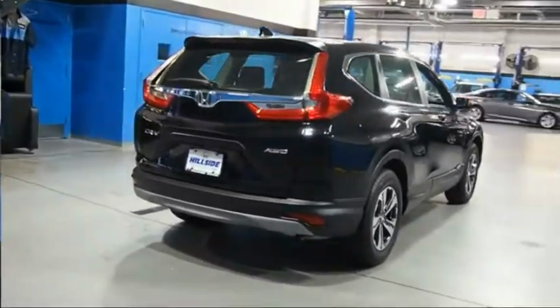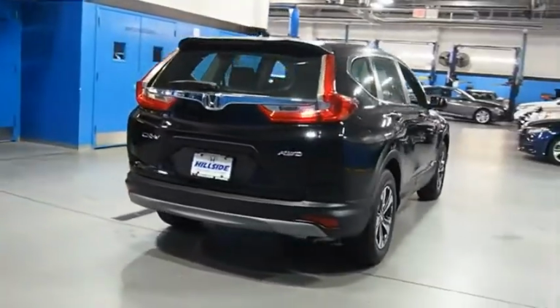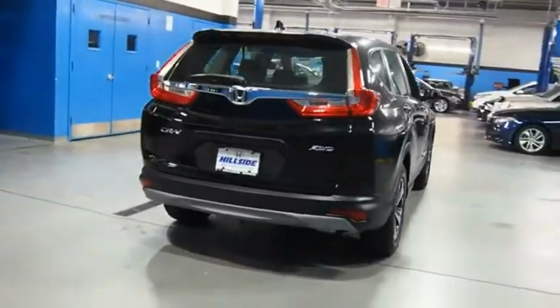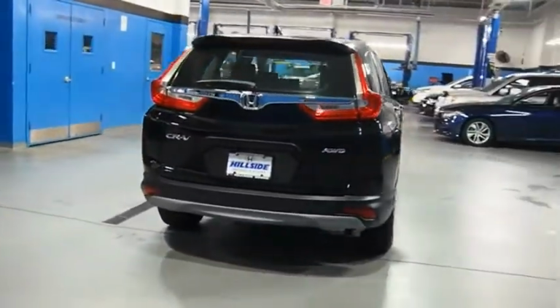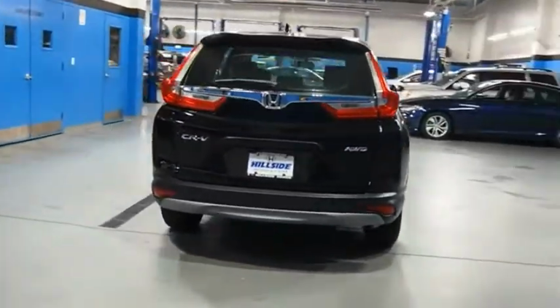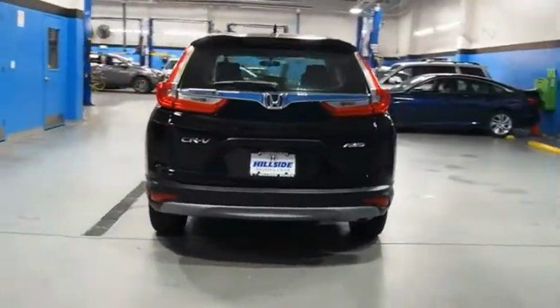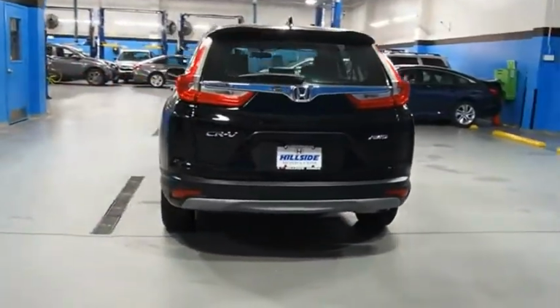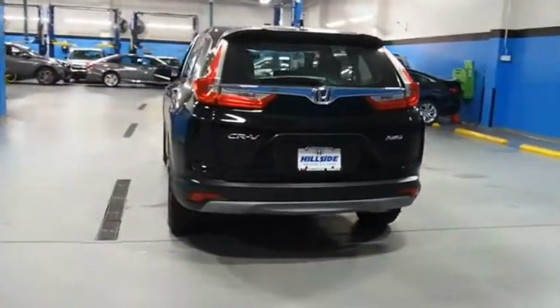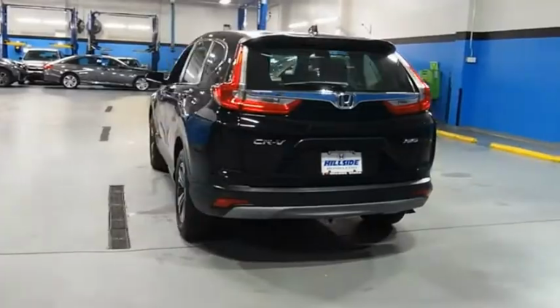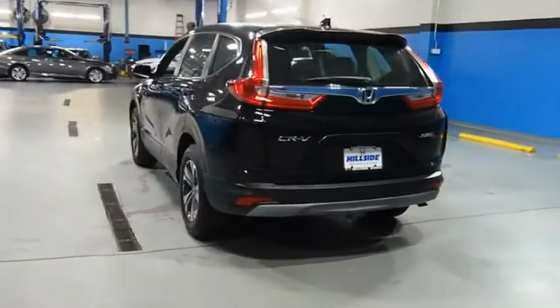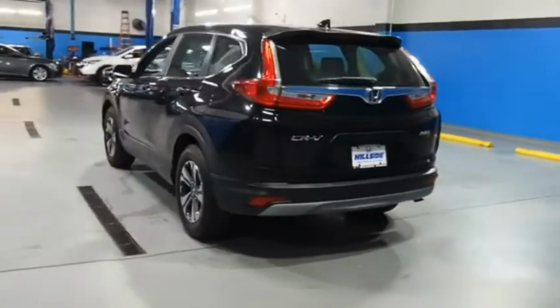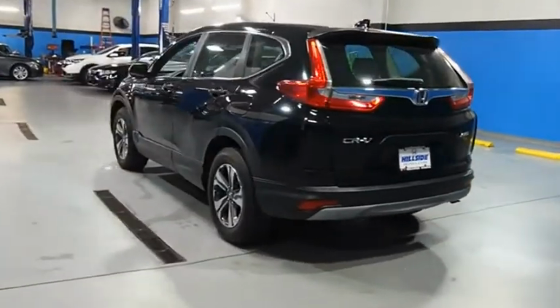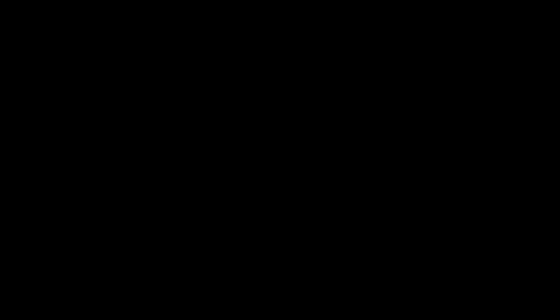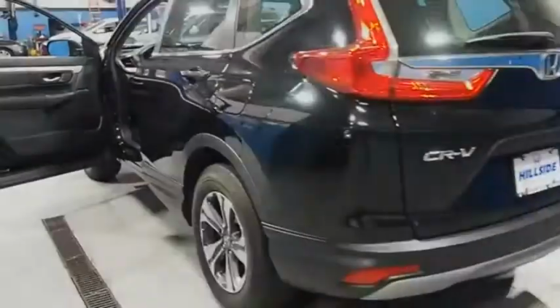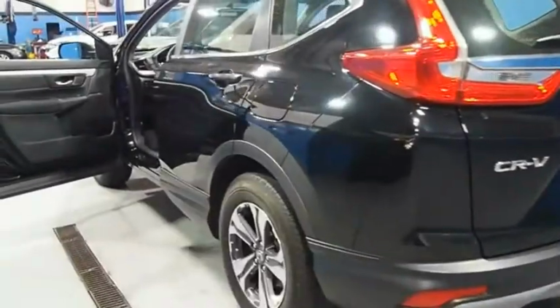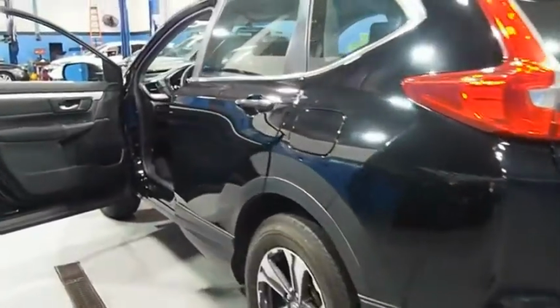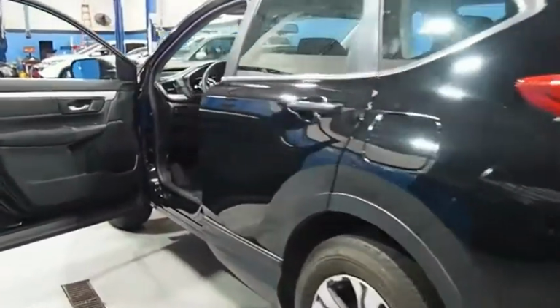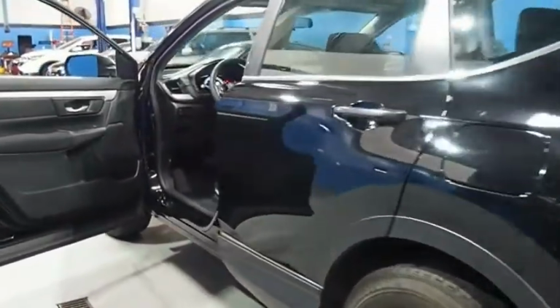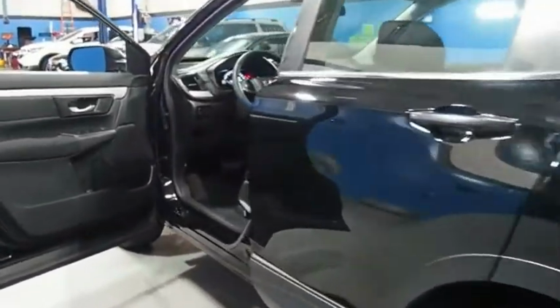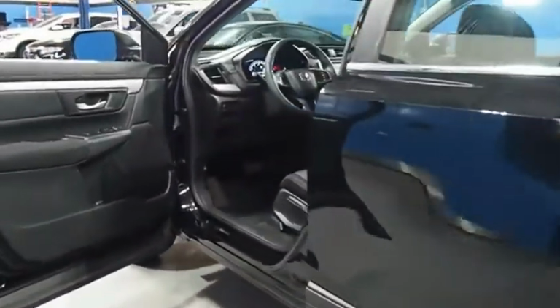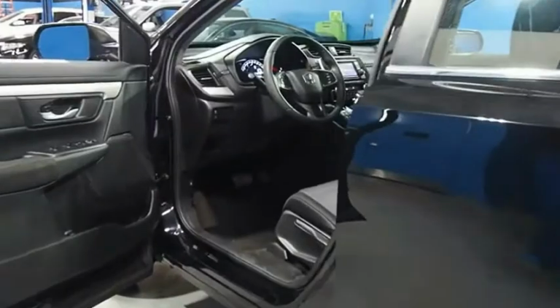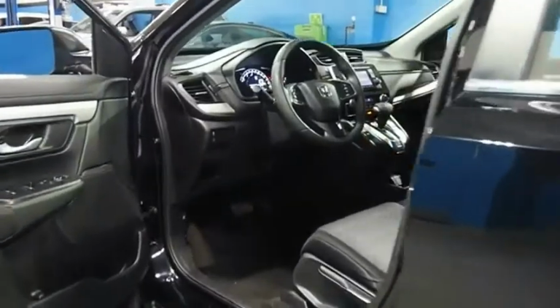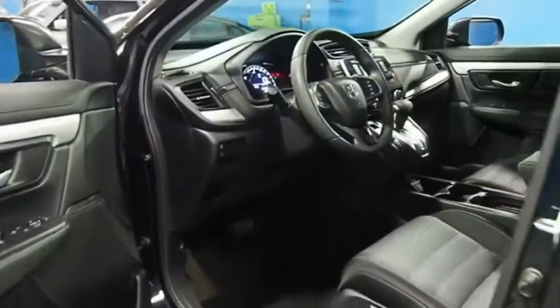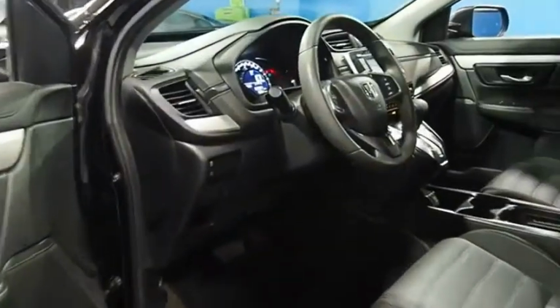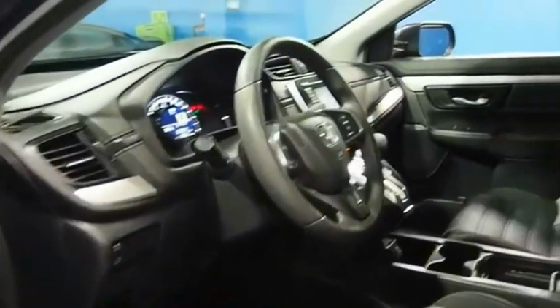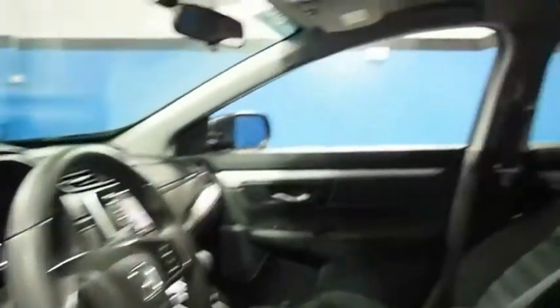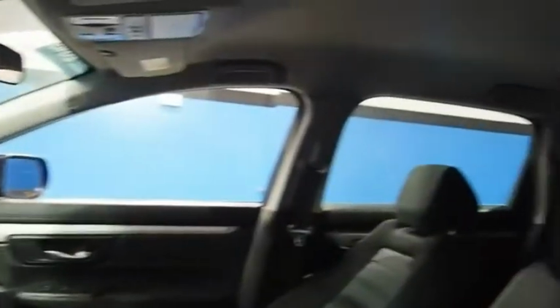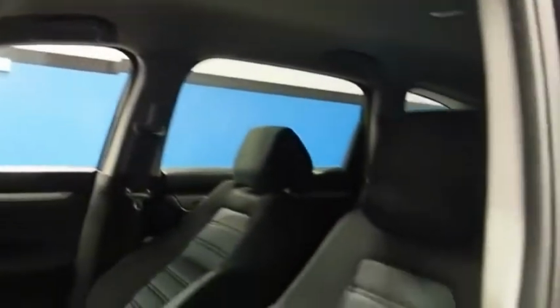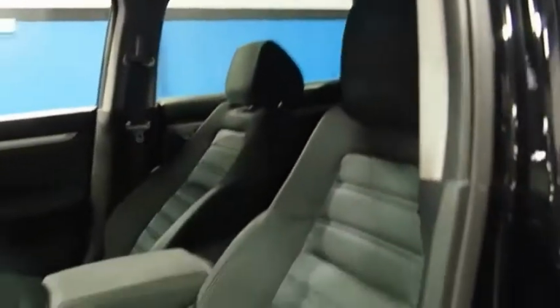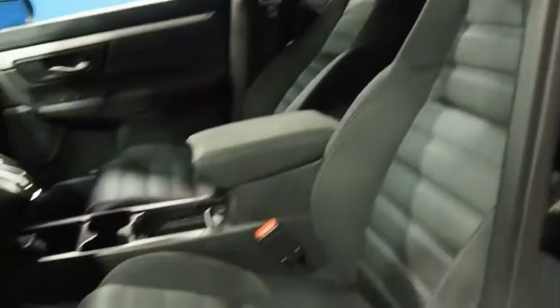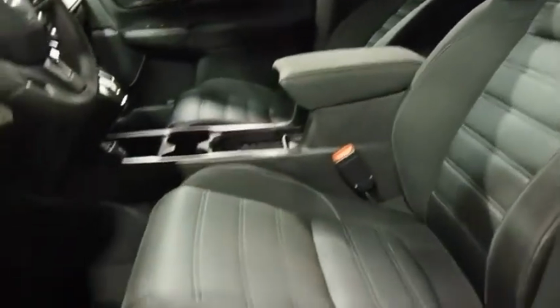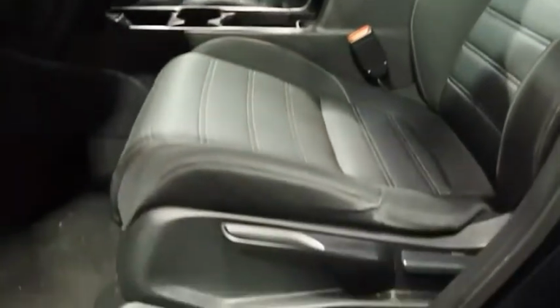CR-V — a top recommended vehicle because of its car-like driving manners, good value, cool technology, and comfy interior. A vehicle like this doesn't come along every day. Come in and get it before someone else does.